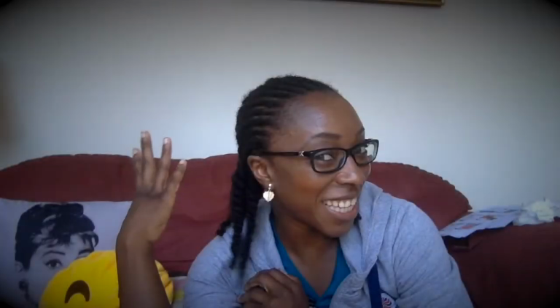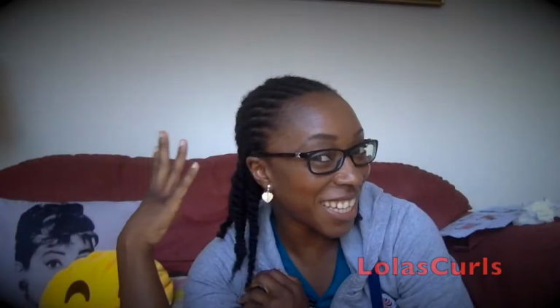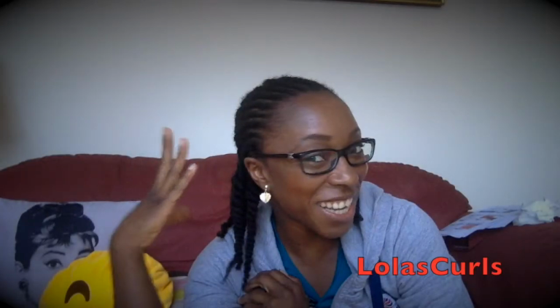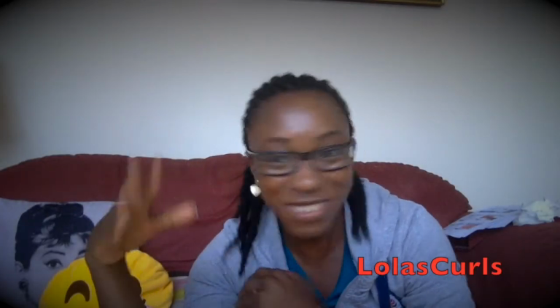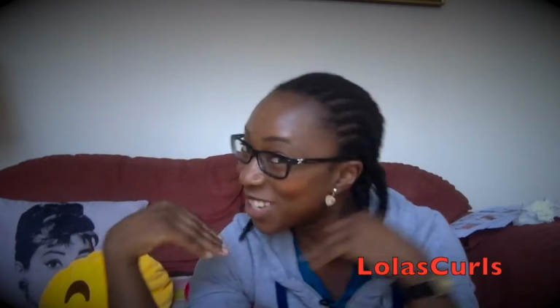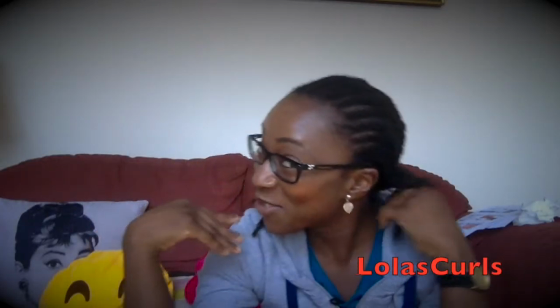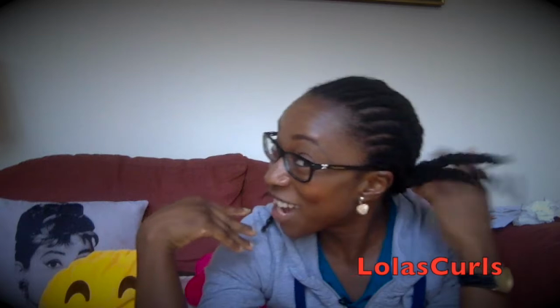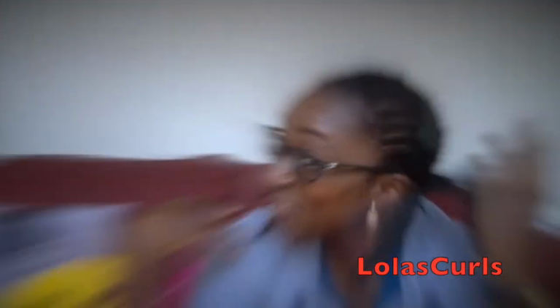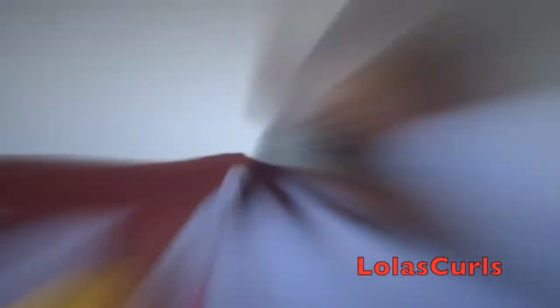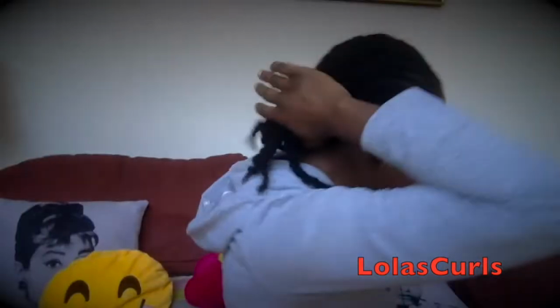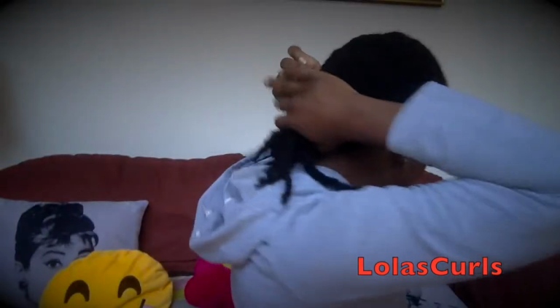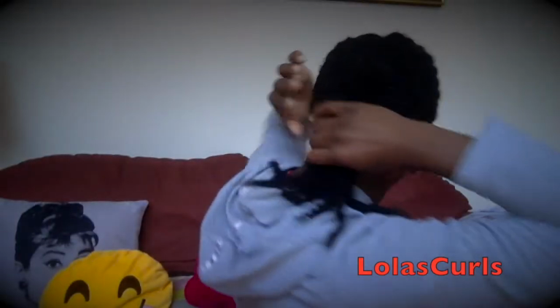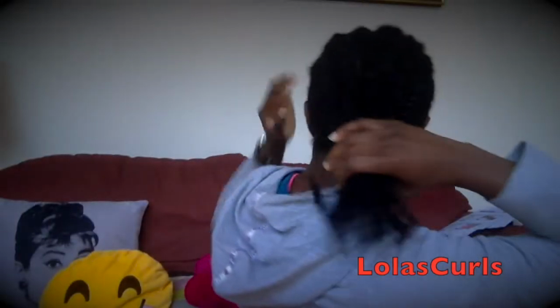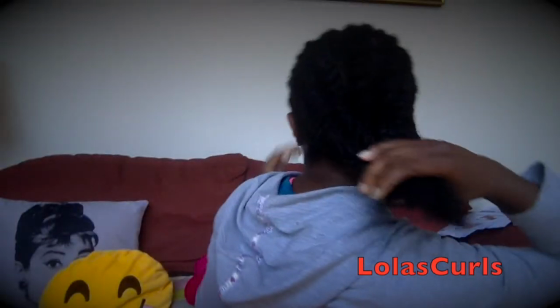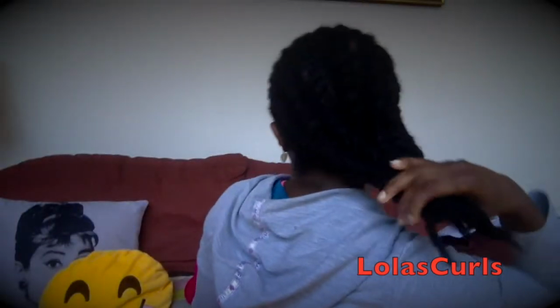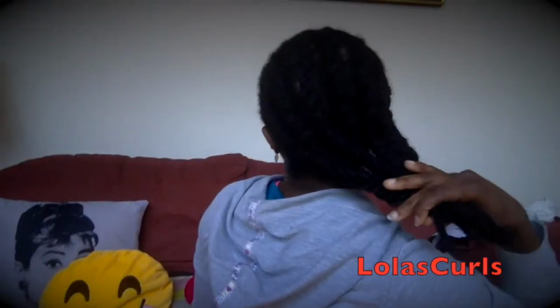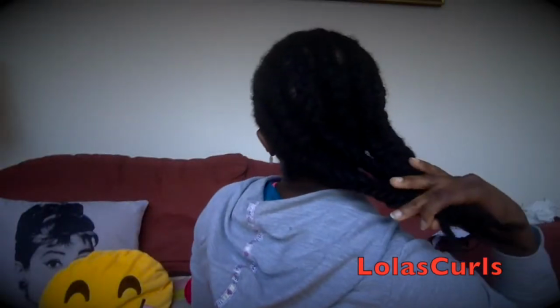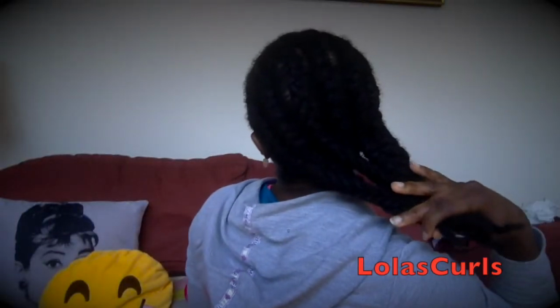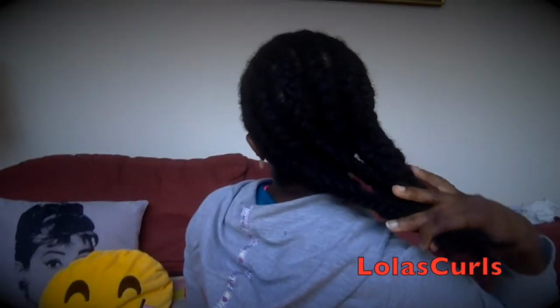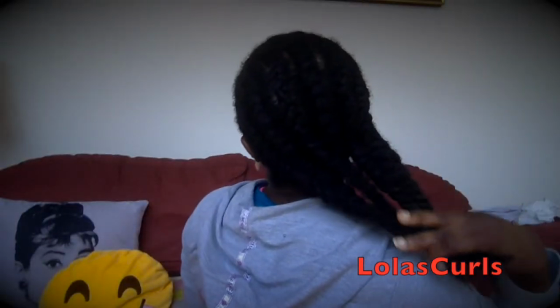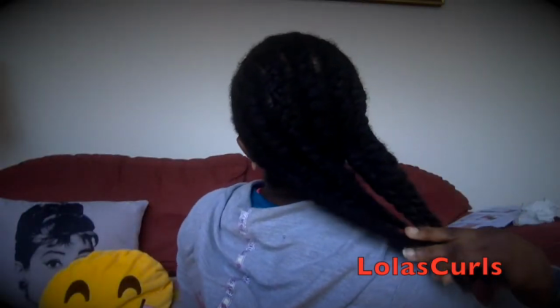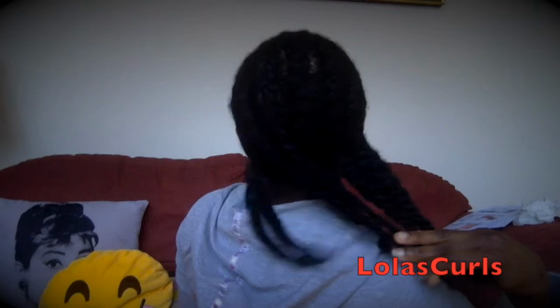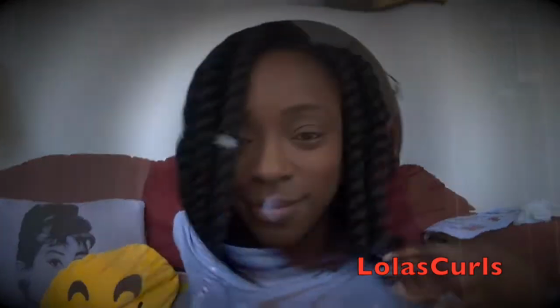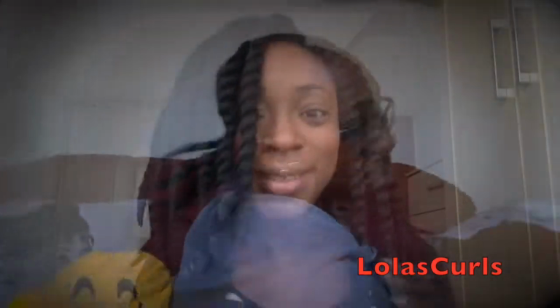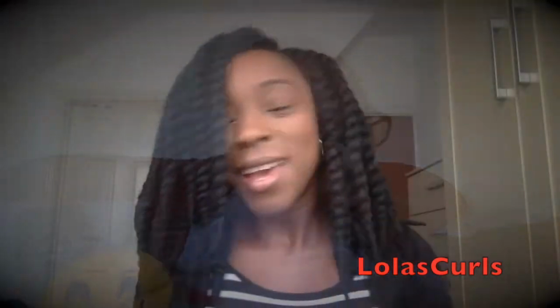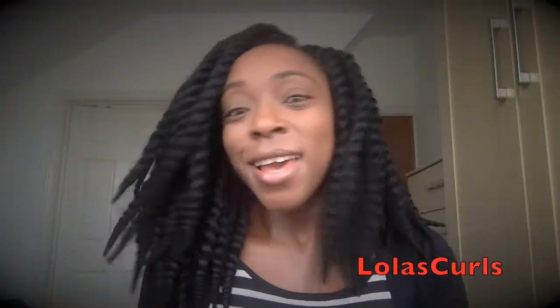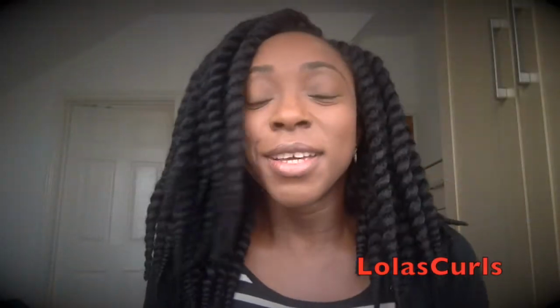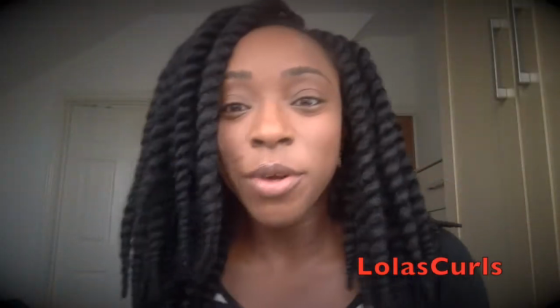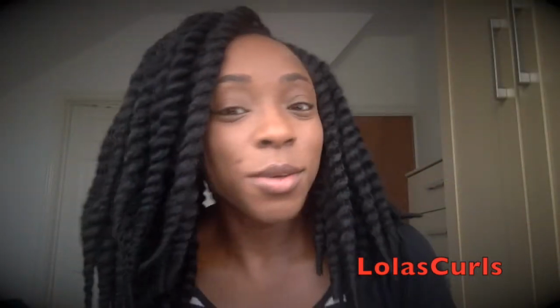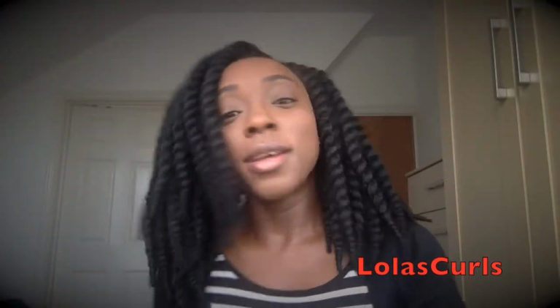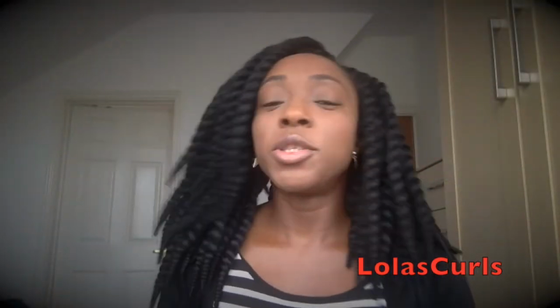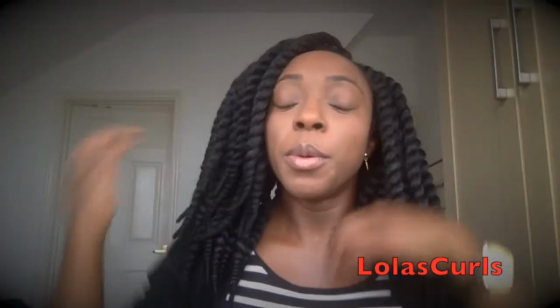Hey there YouTube, it's Lola here and I just thought I would come and show you how I reinstalled the crochet twist using the Mambo twist hair, so stay tuned to see how I achieve this.